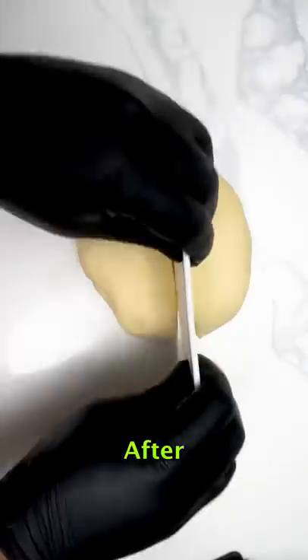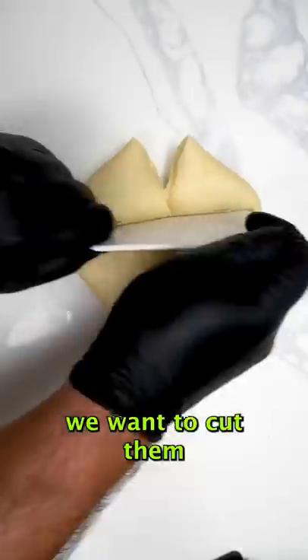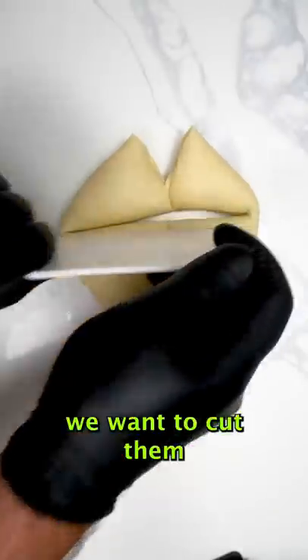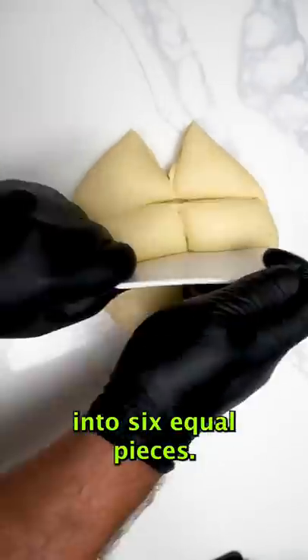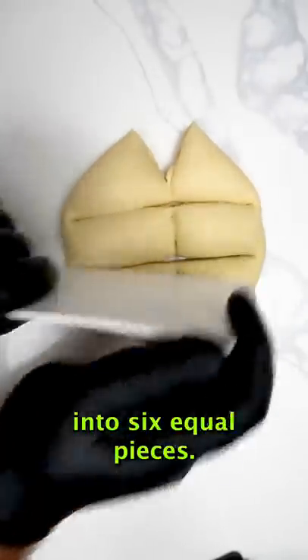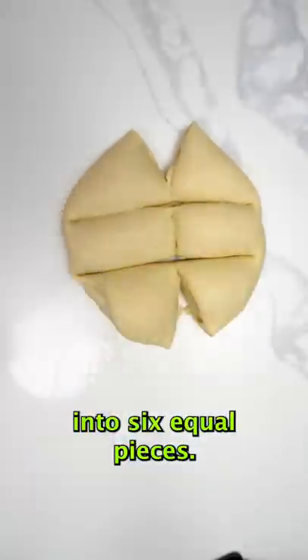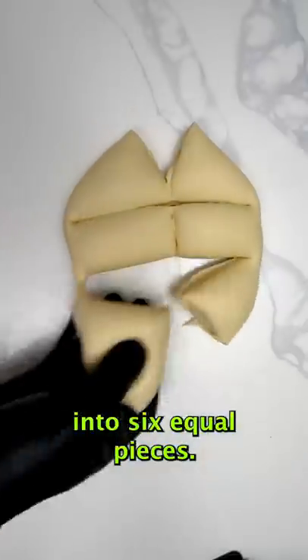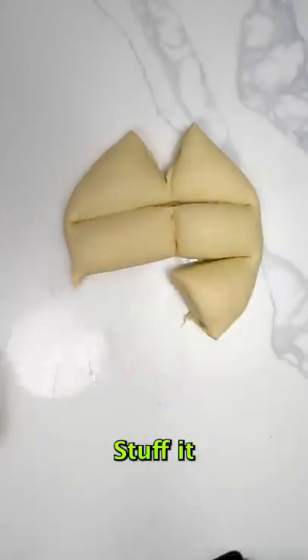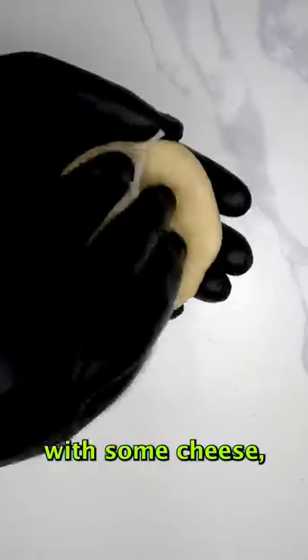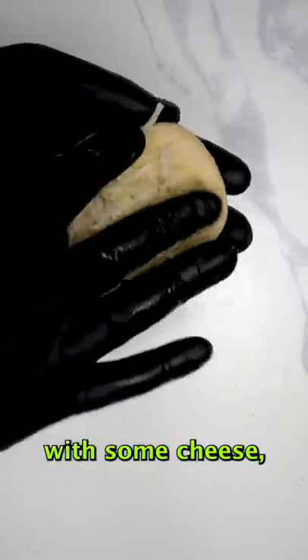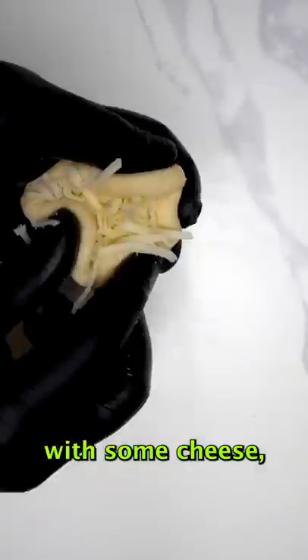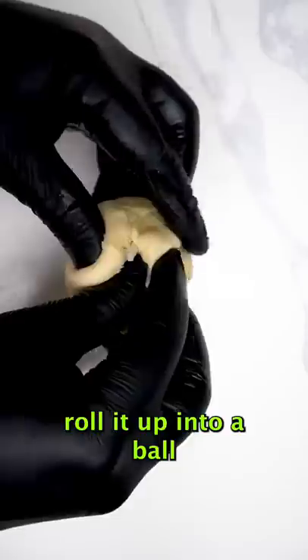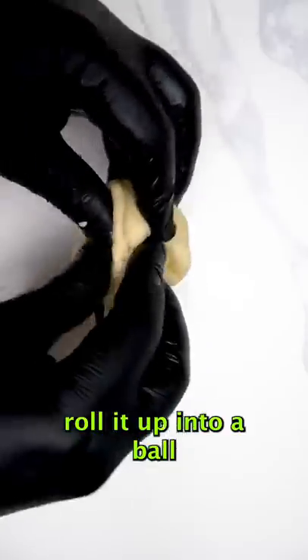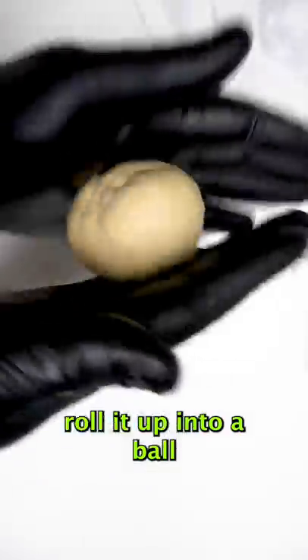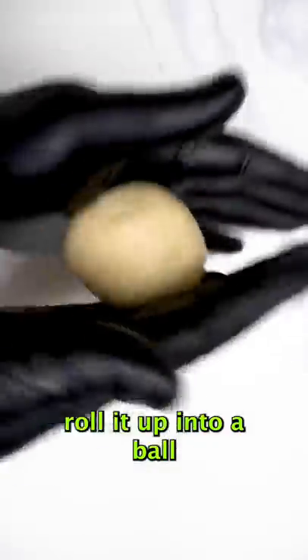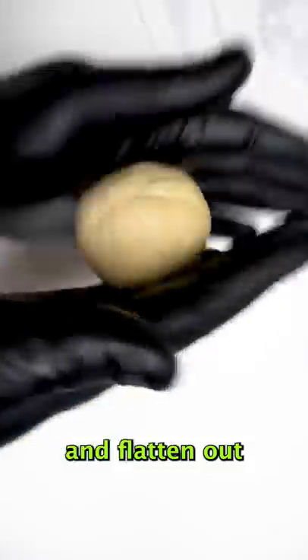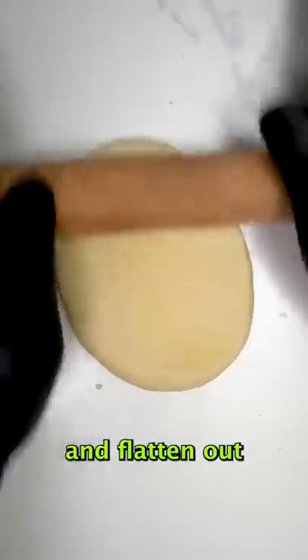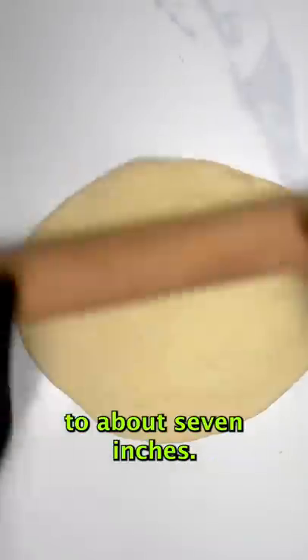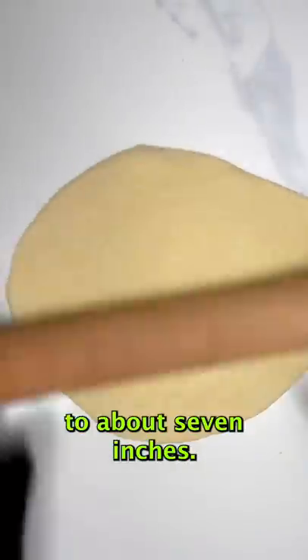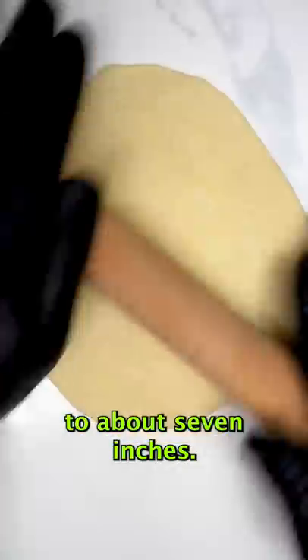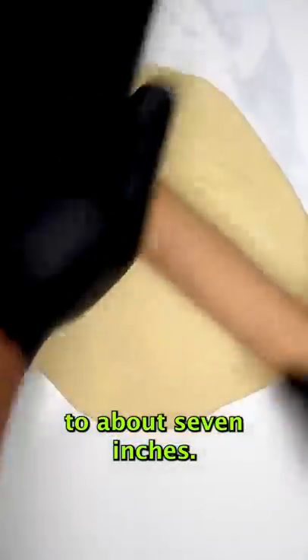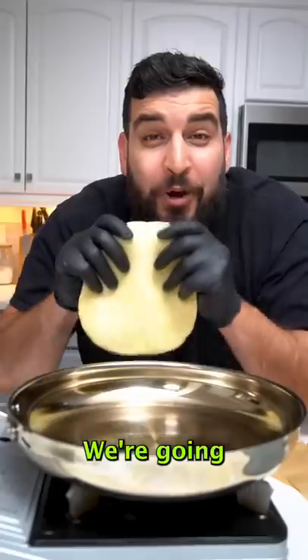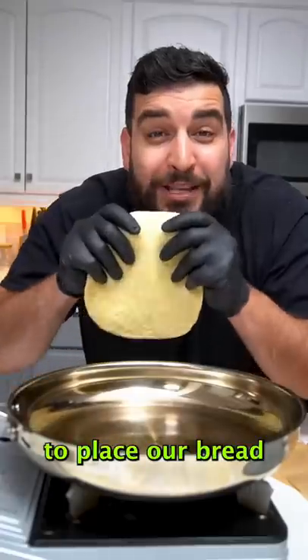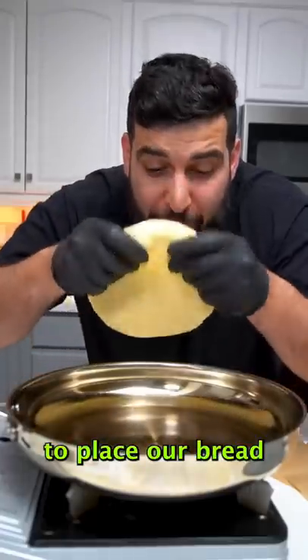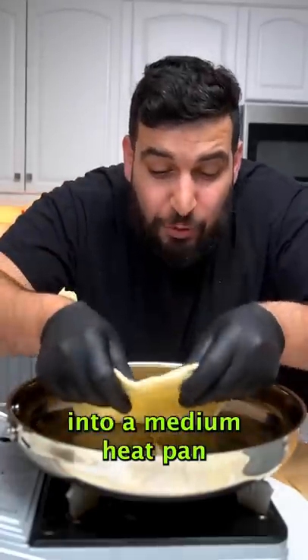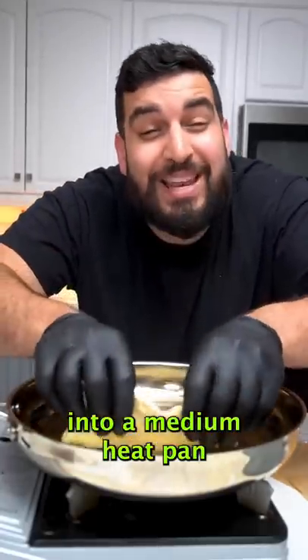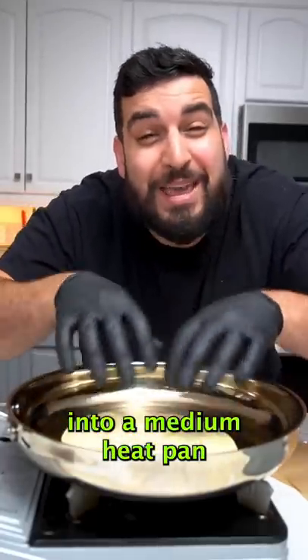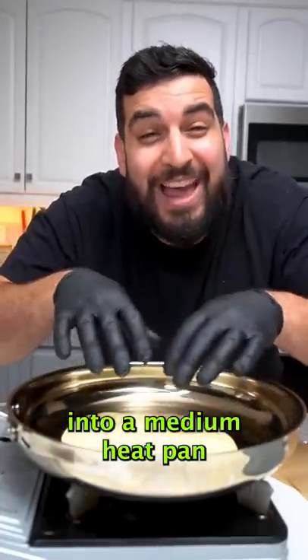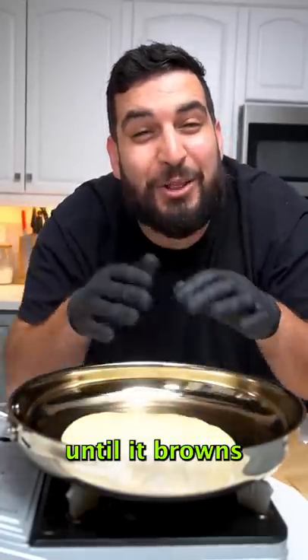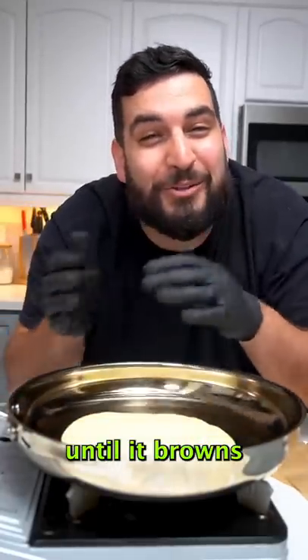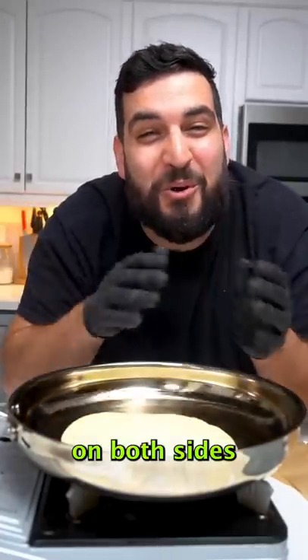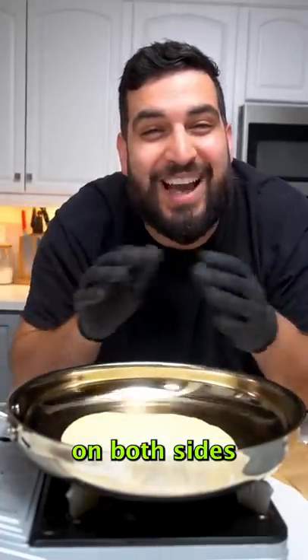After, we want to cut the dough into six equal pieces, stuff it with some cheese, roll it up into a ball, and flatten out to about seven inches. Then place the bread into a medium heat pan until it browns on both sides.